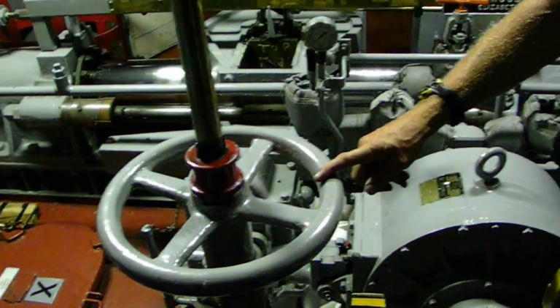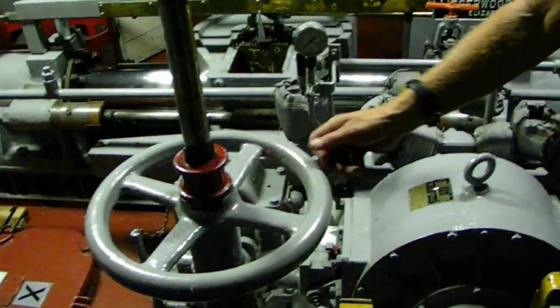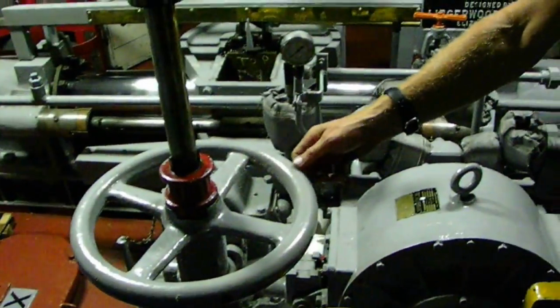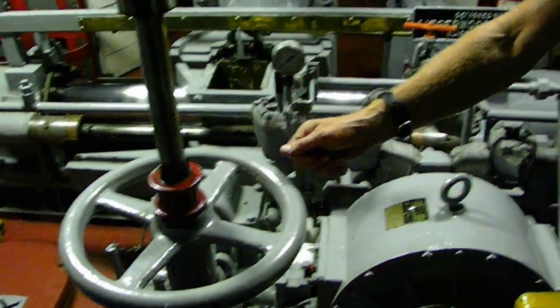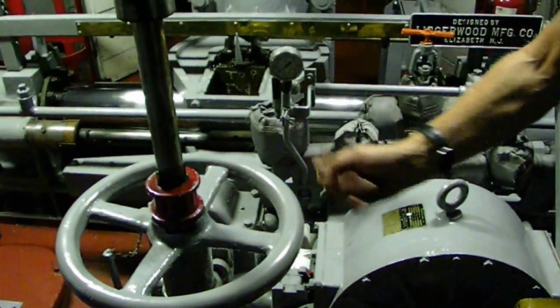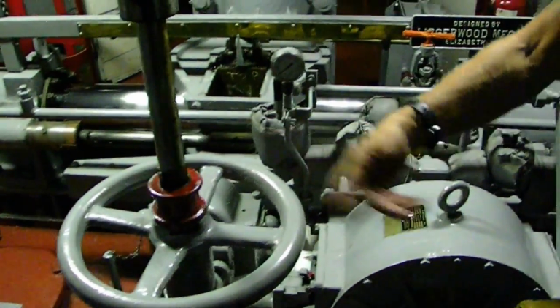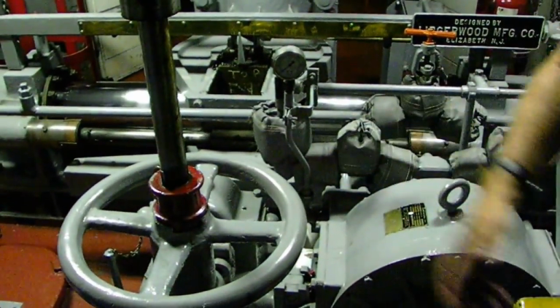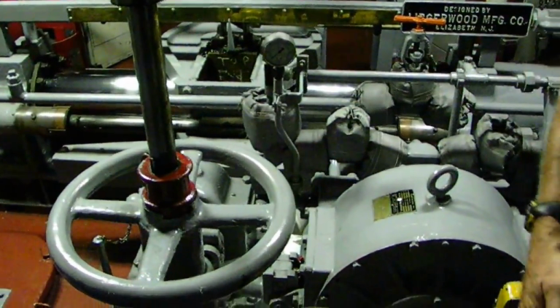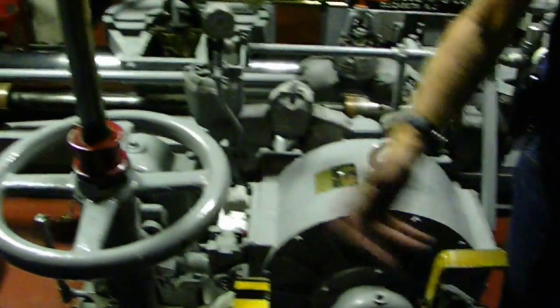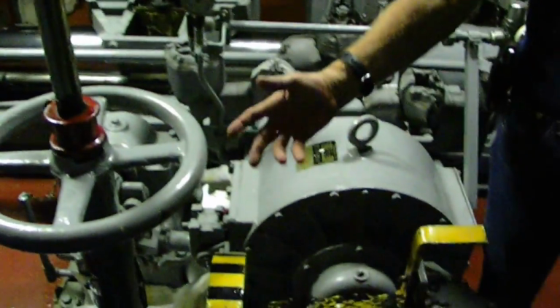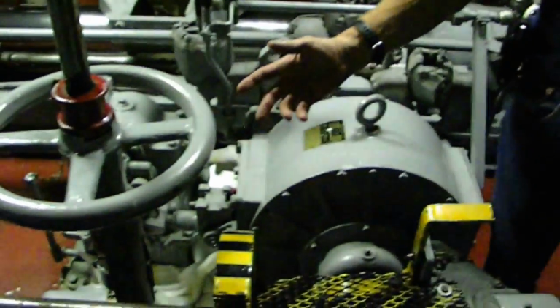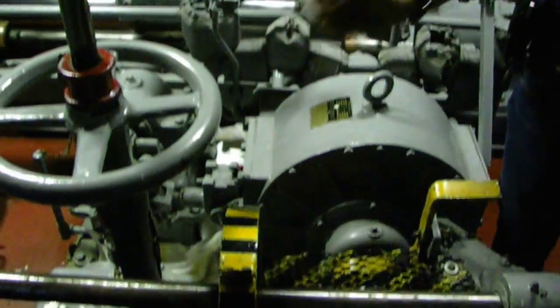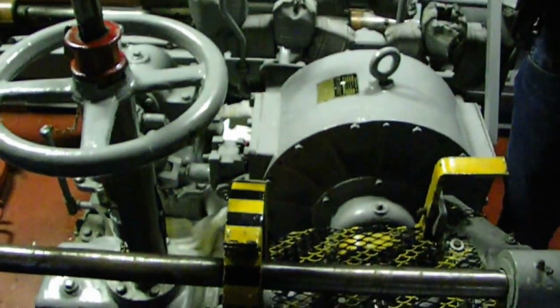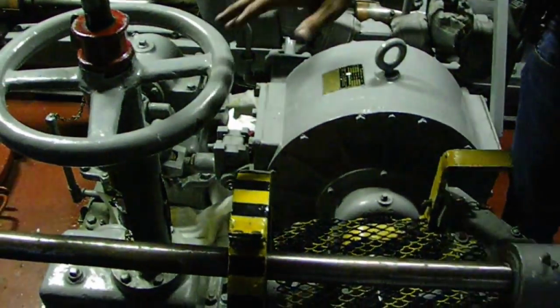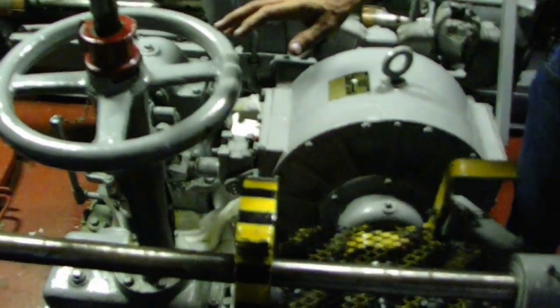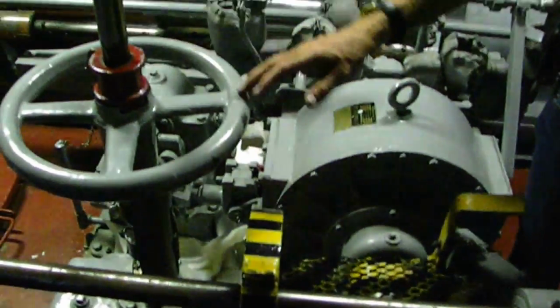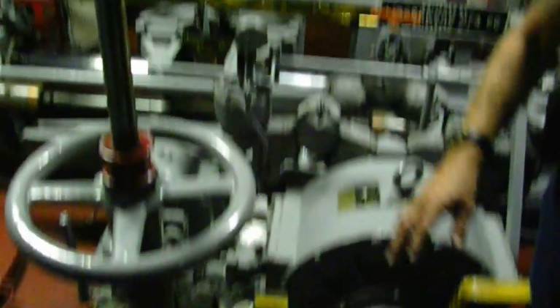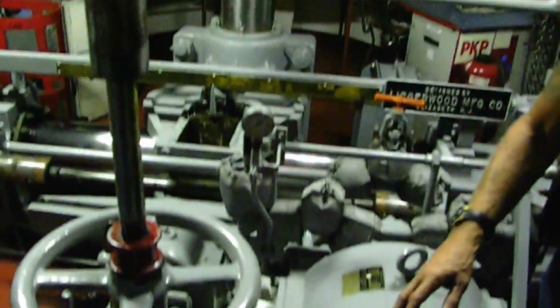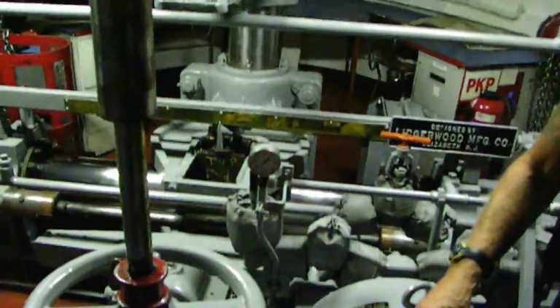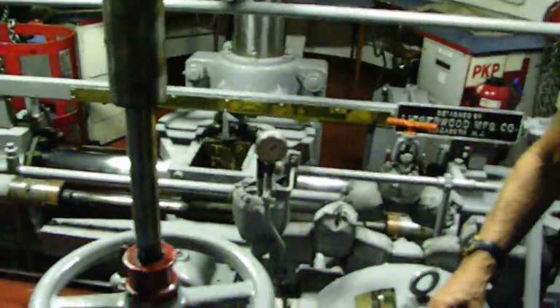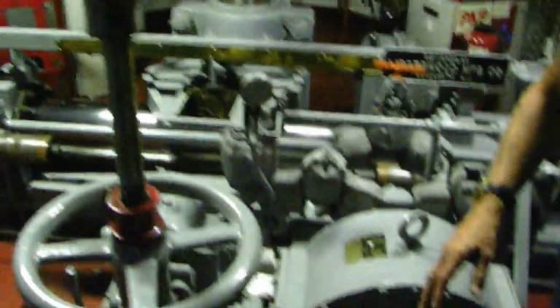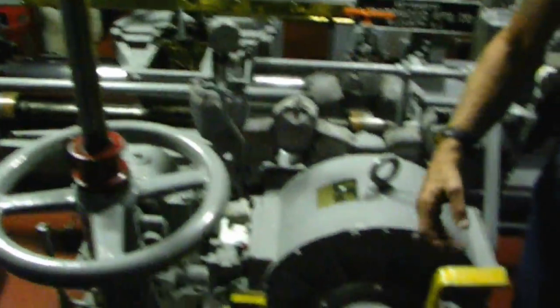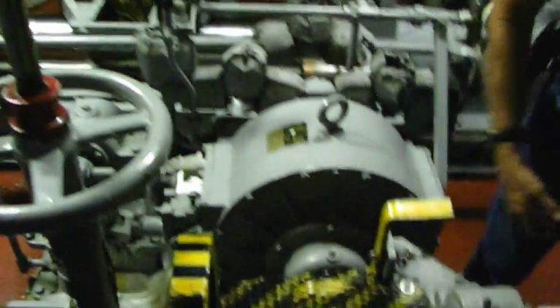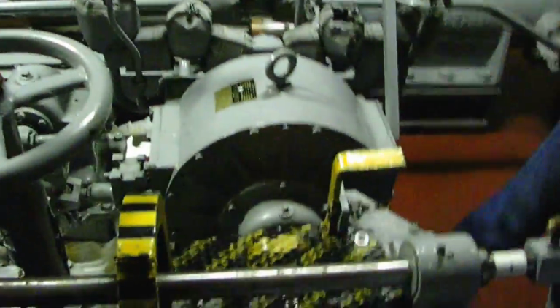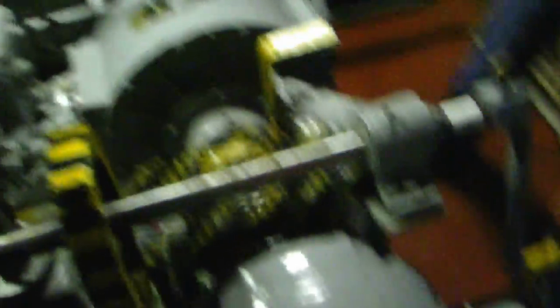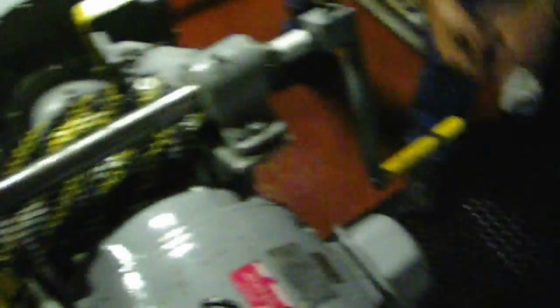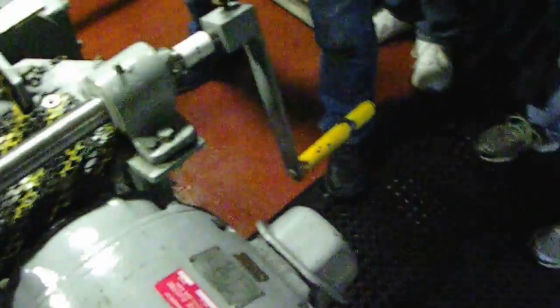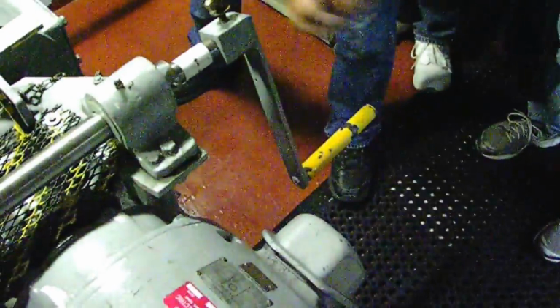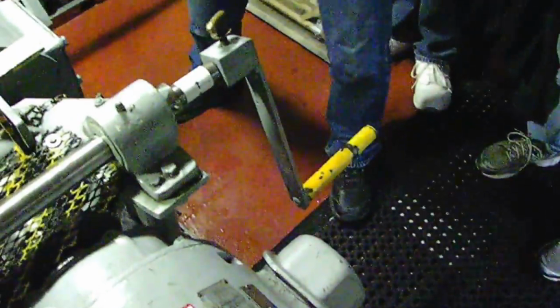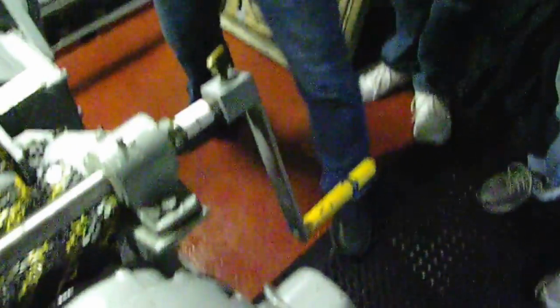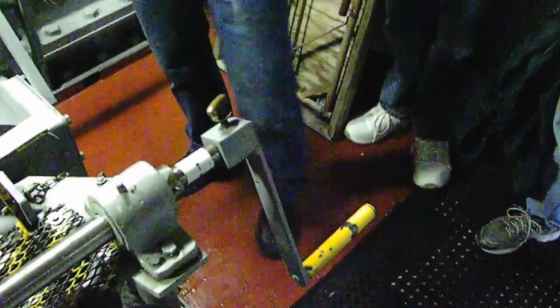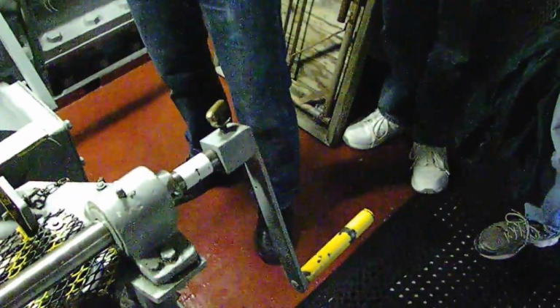It steers really easy because everything is hydraulic. In the event that the hydraulics failed as well, then you'd be on this manual backup here, cranking the thing to steer.